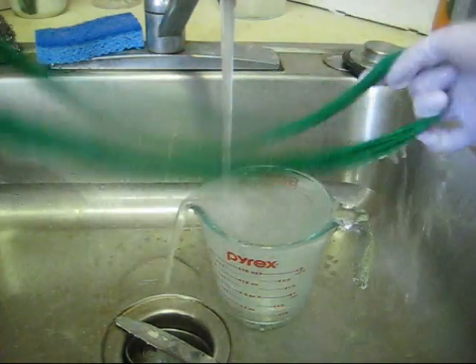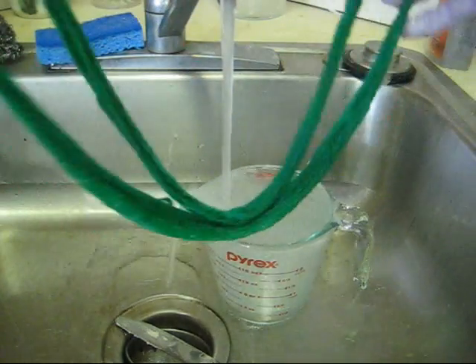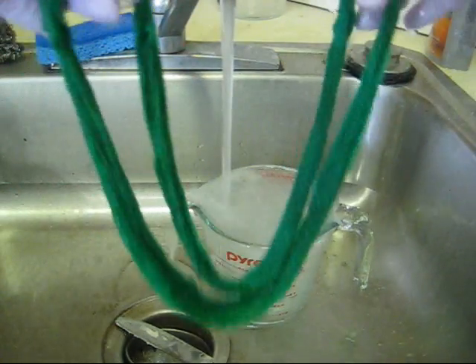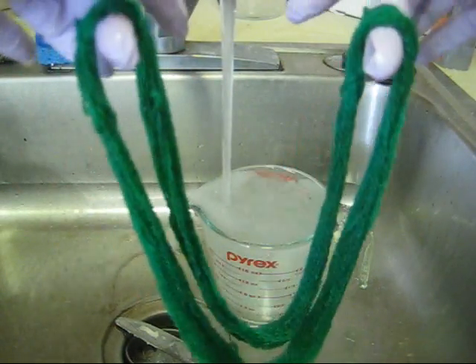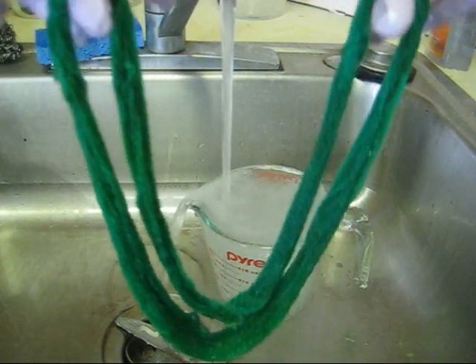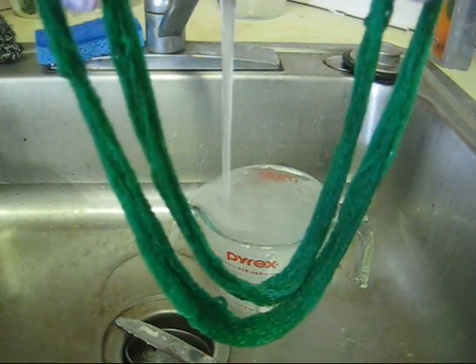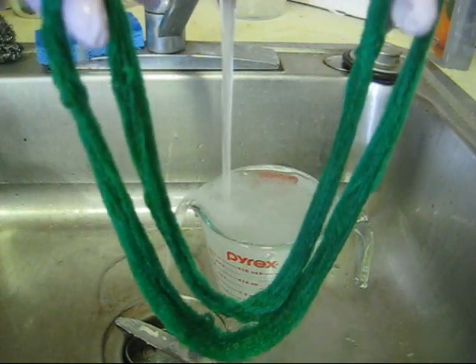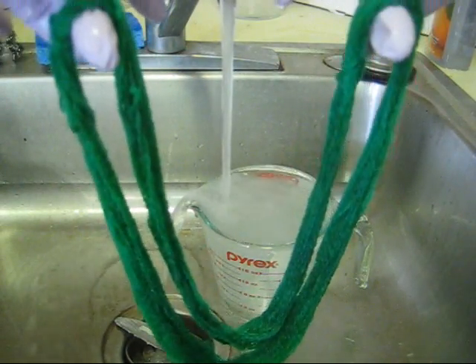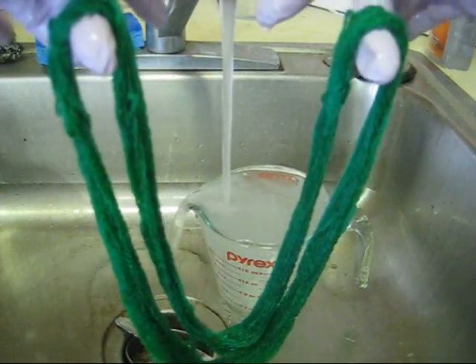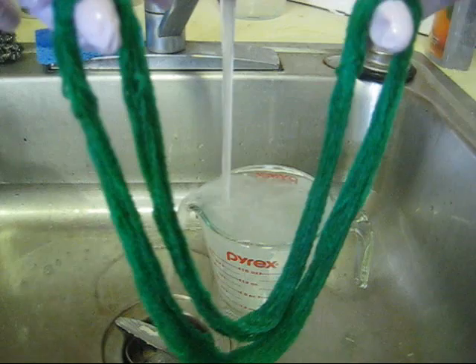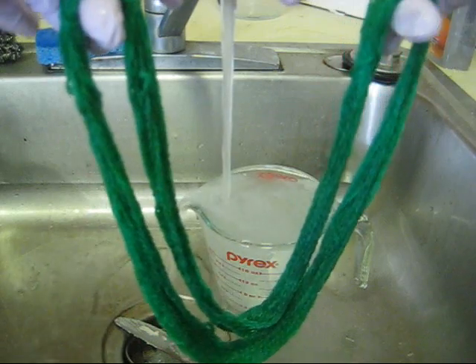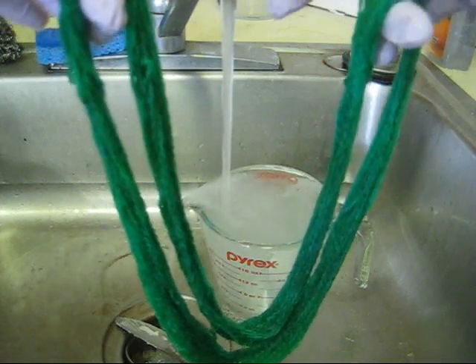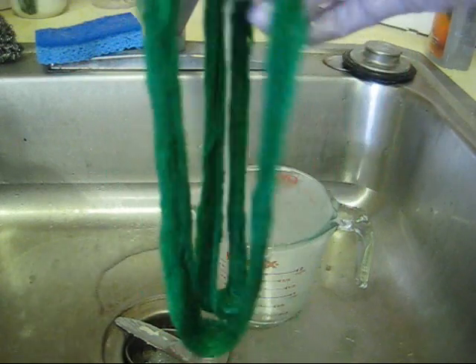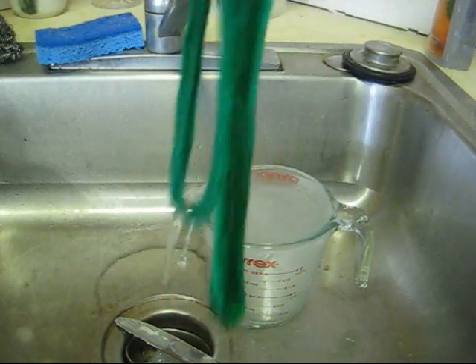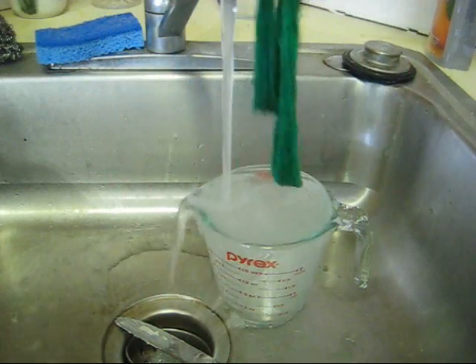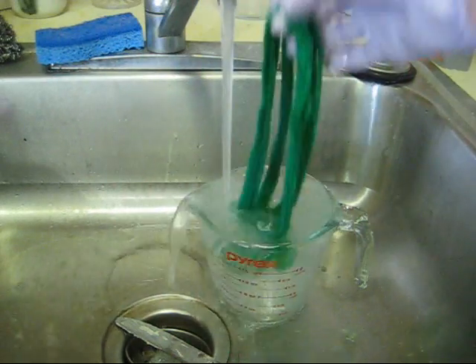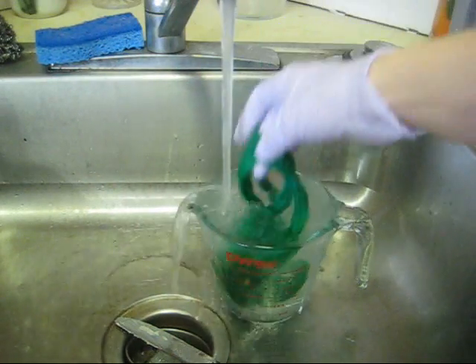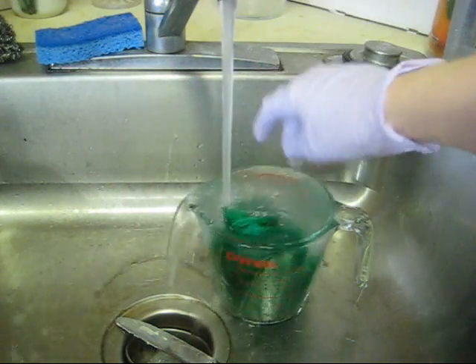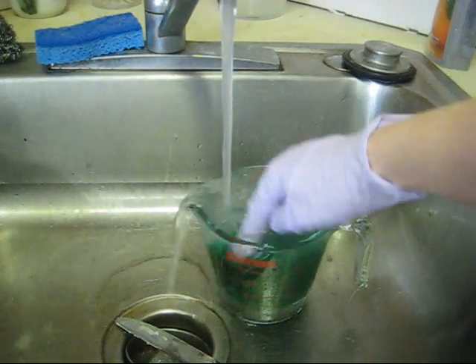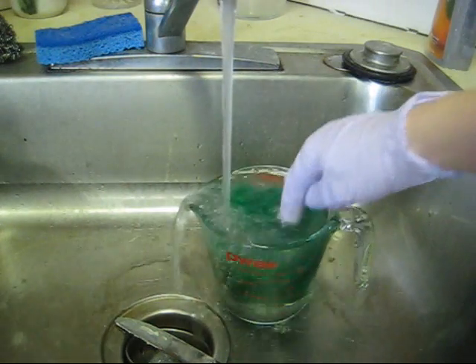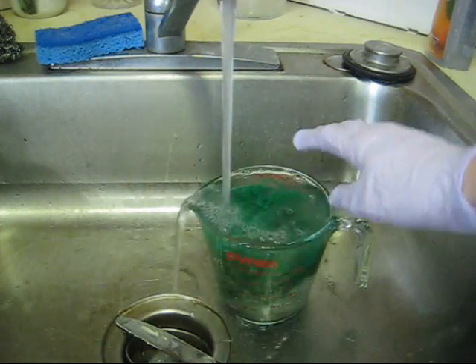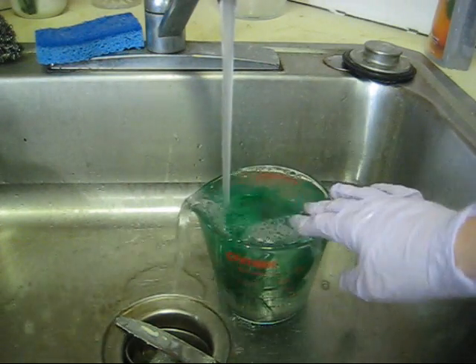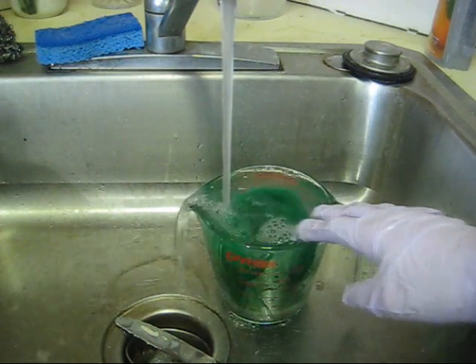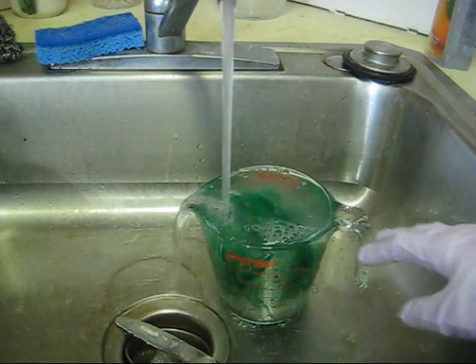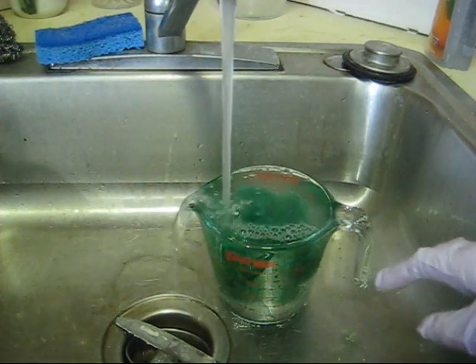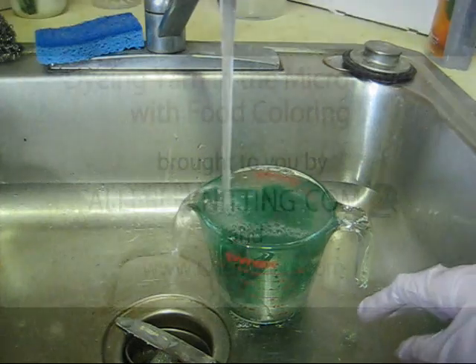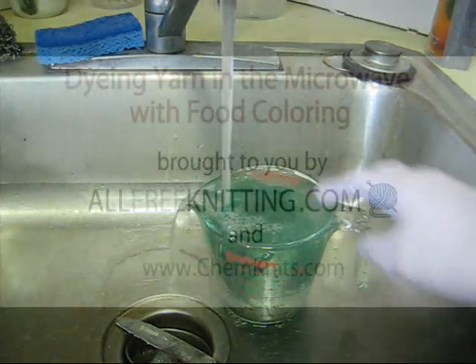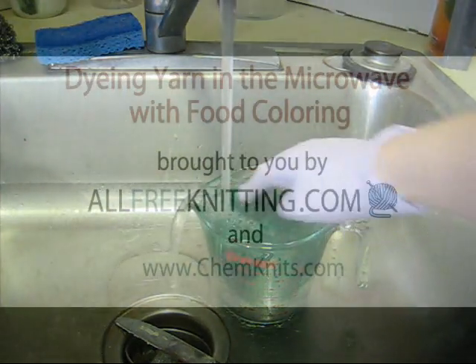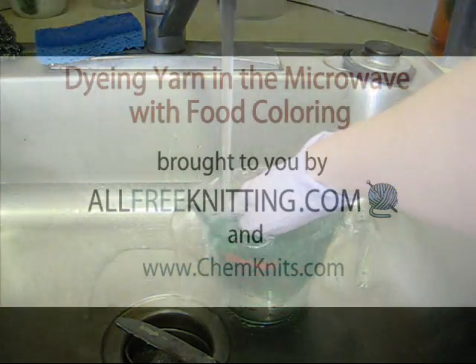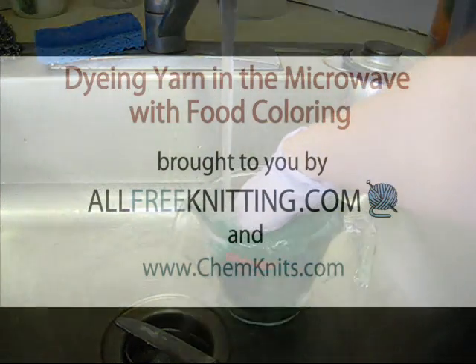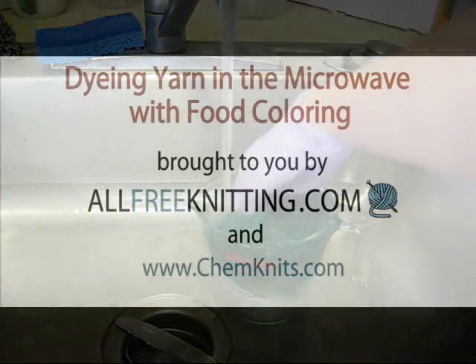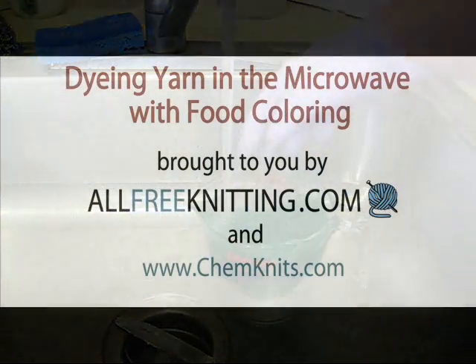And here is the skein. Thank you for dyeing yarn in the microwave with me, Rebecca from ChemKnits, and my friends at AllFreeKnitting.com.